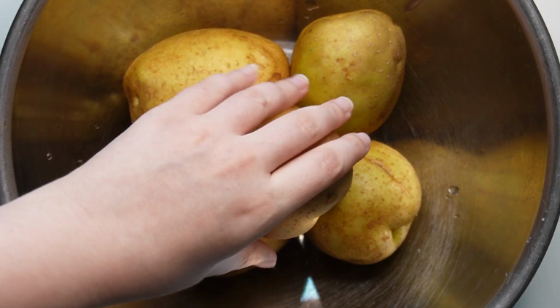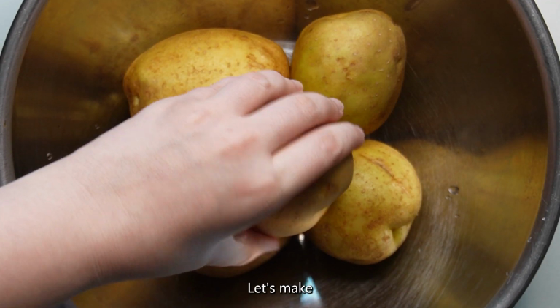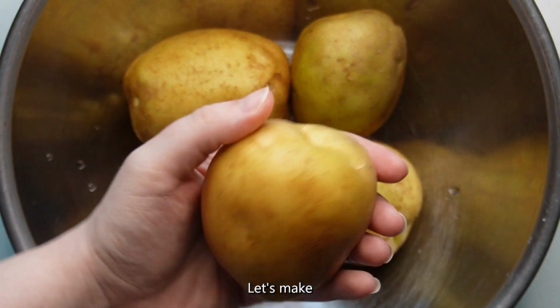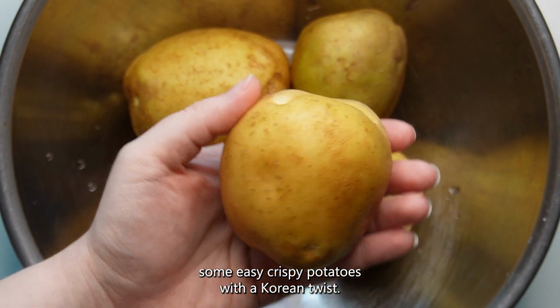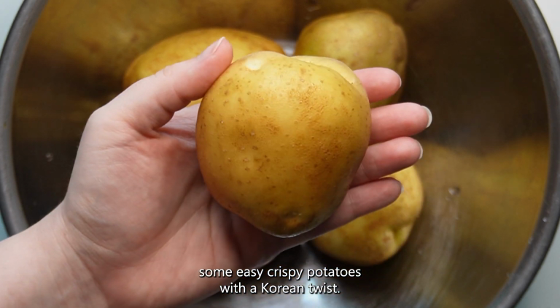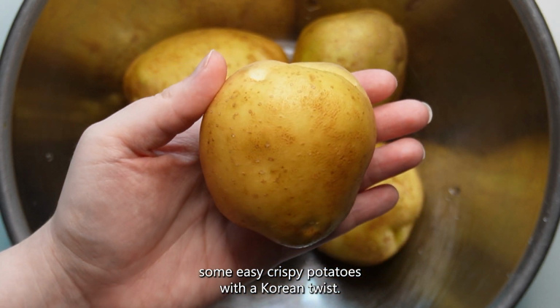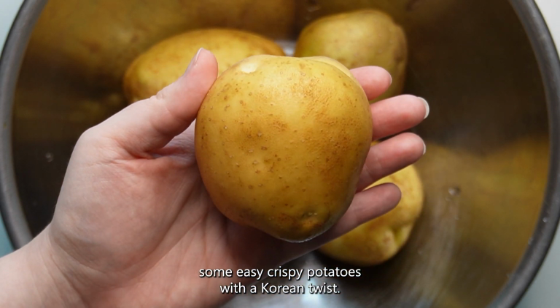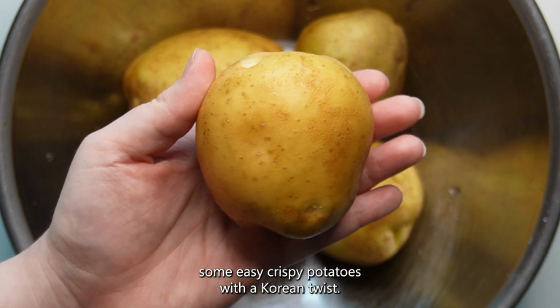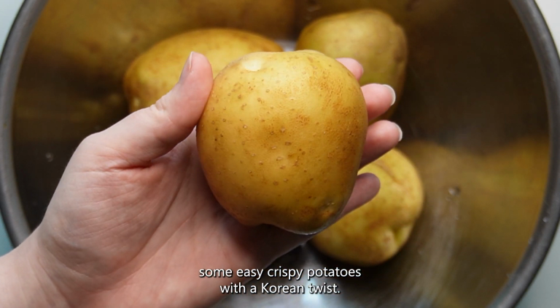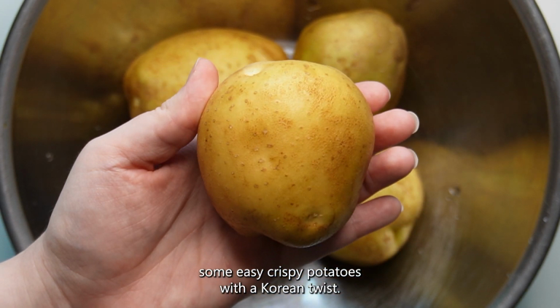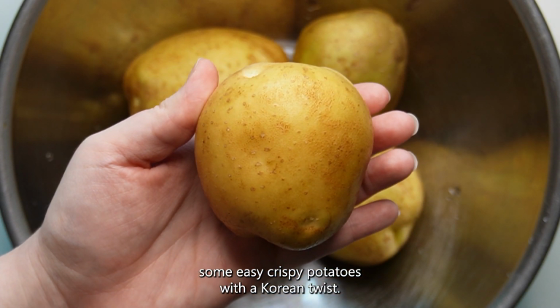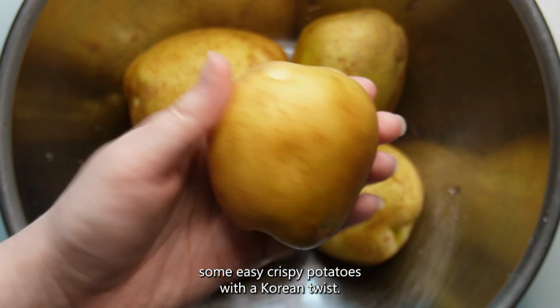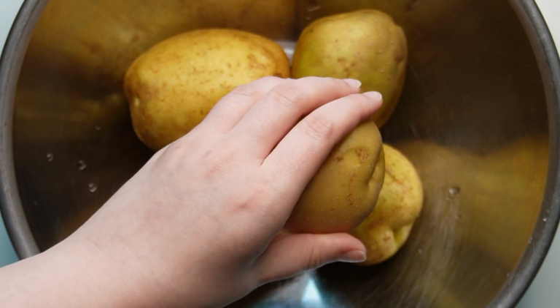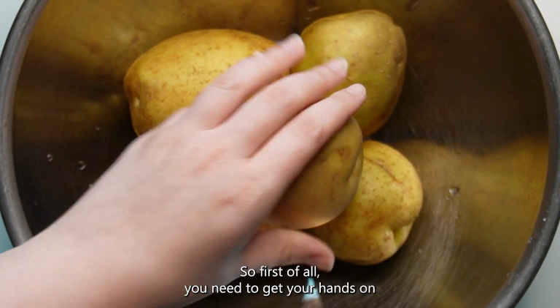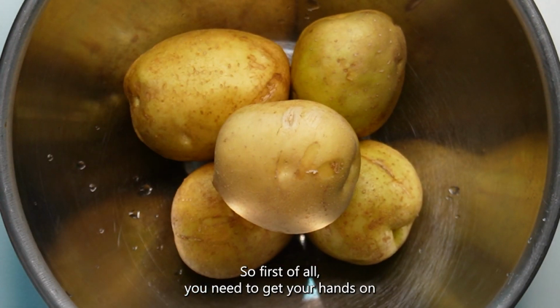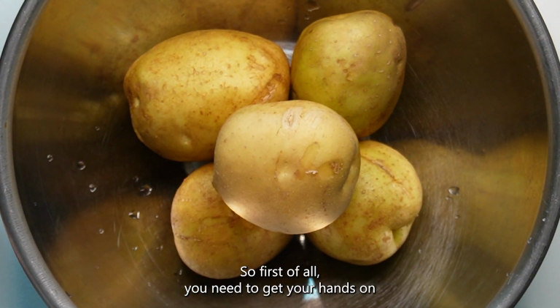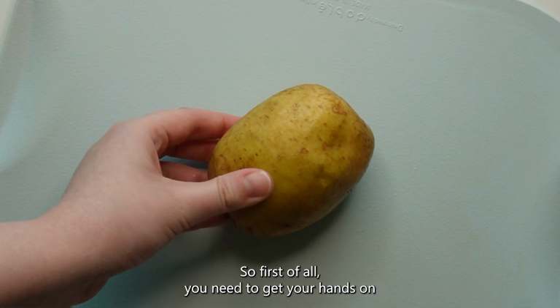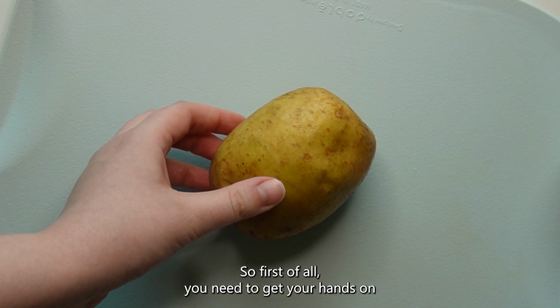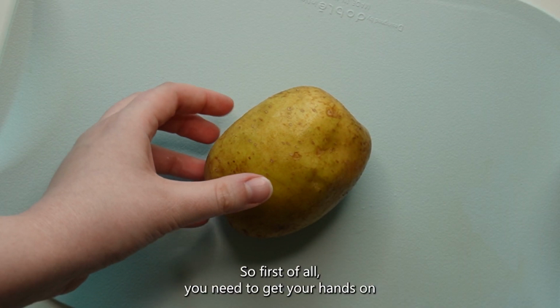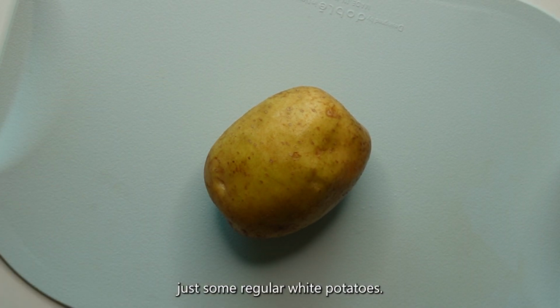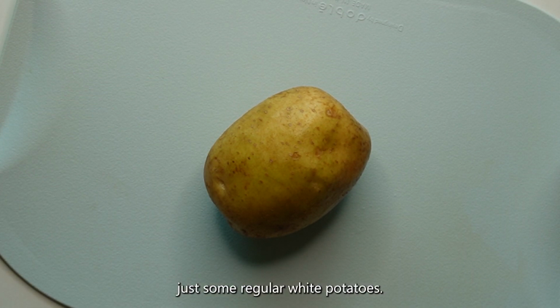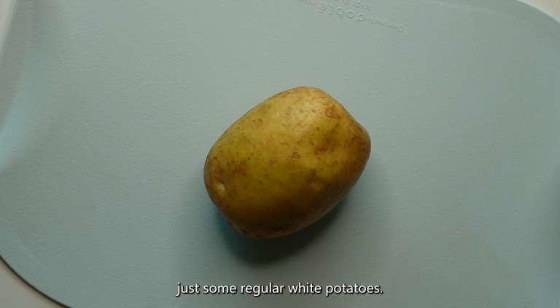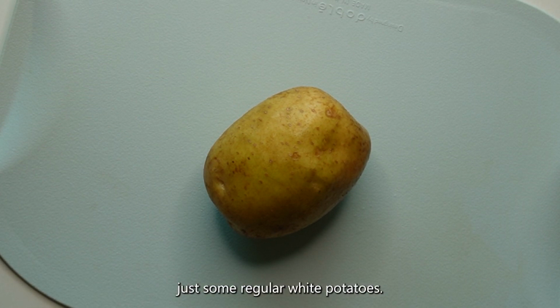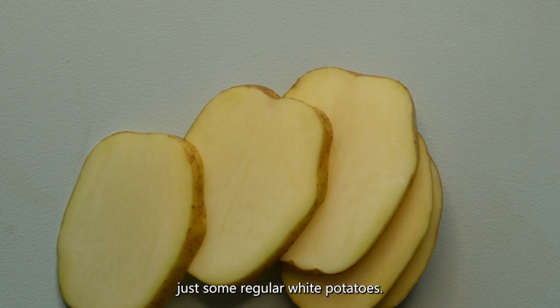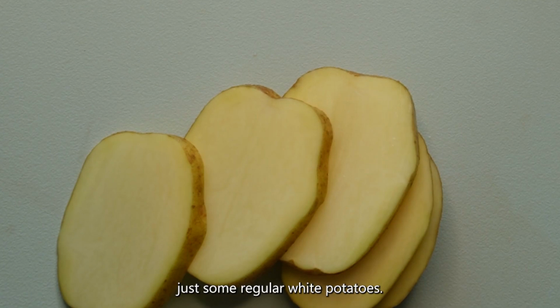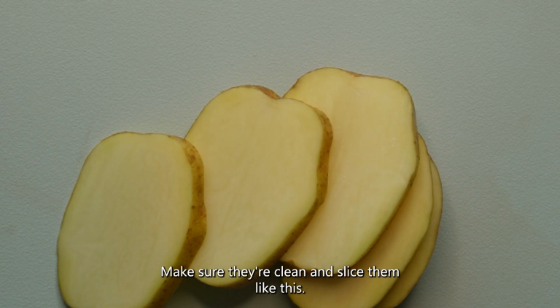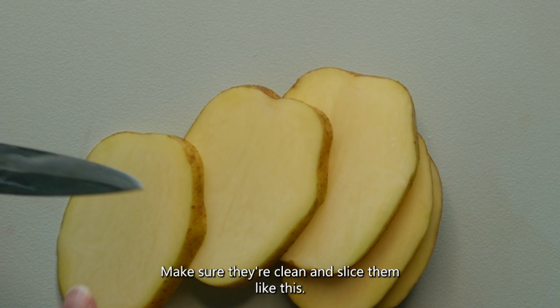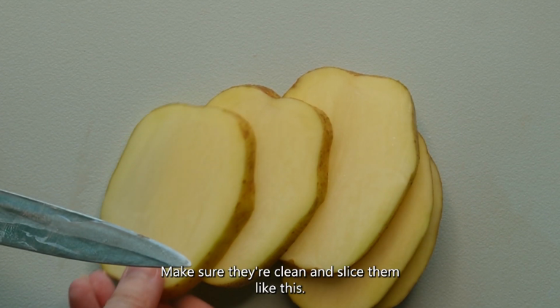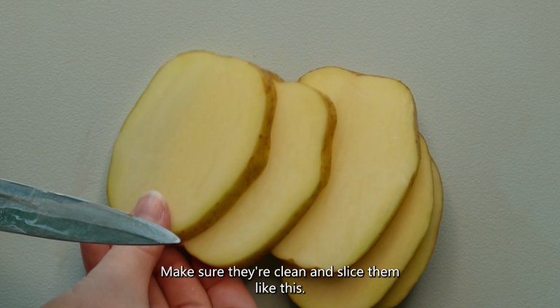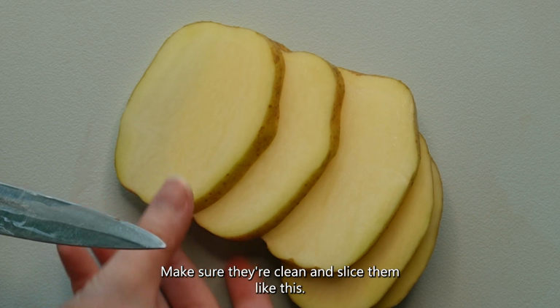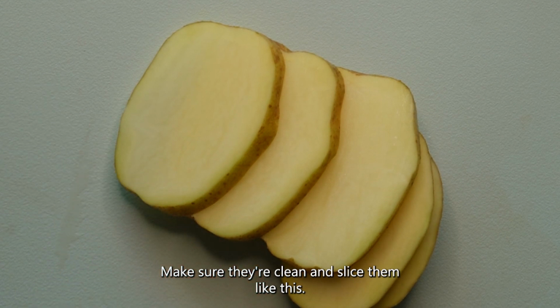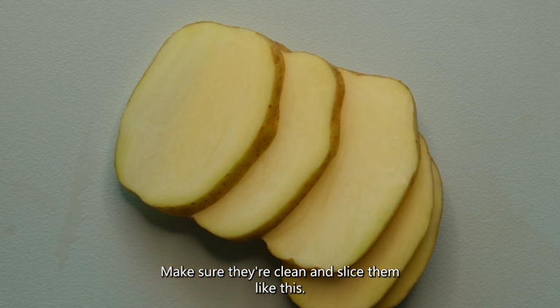Let's make some easy crispy potatoes with a Korean twist. First of all, you need to get your hands on just some regular white potatoes. Make sure they're clean and slice them like this.